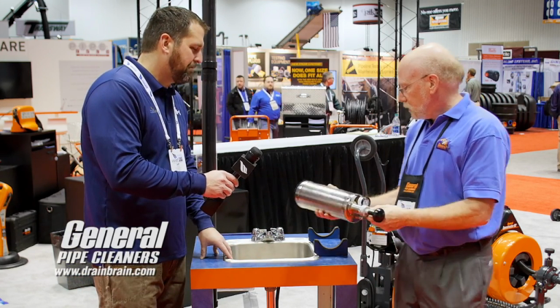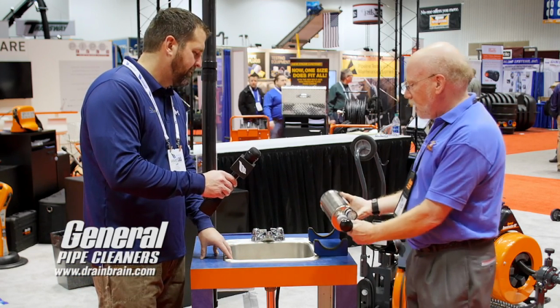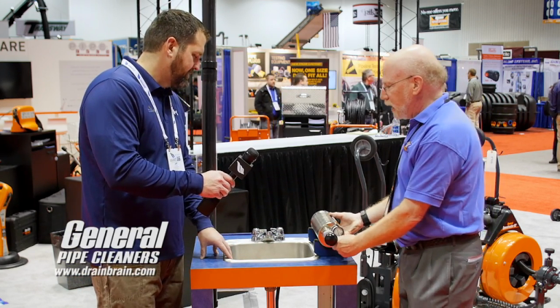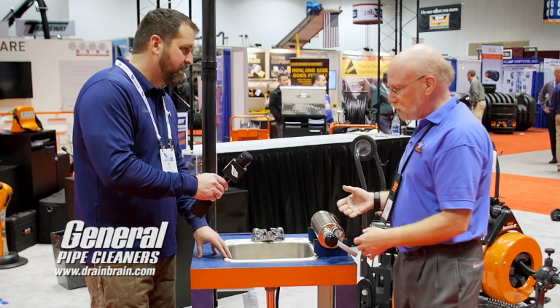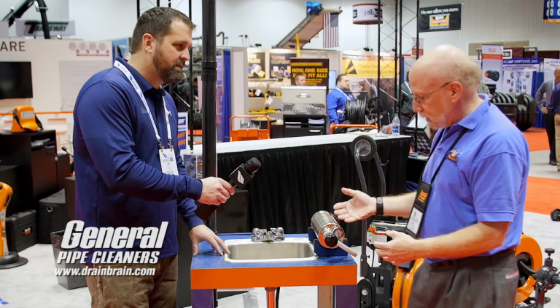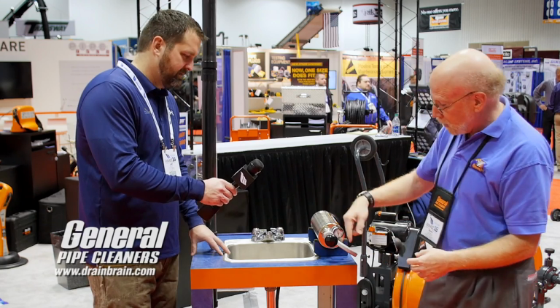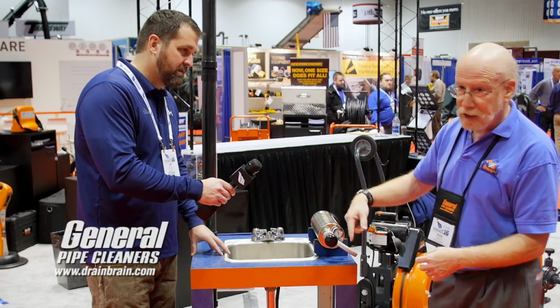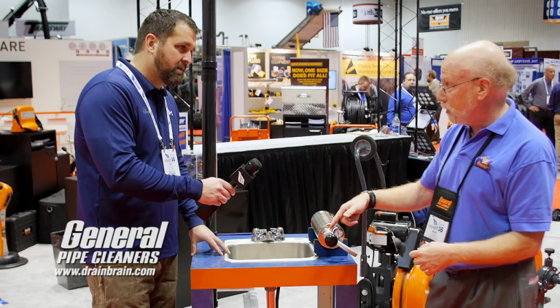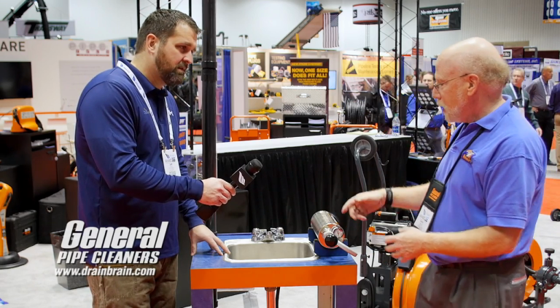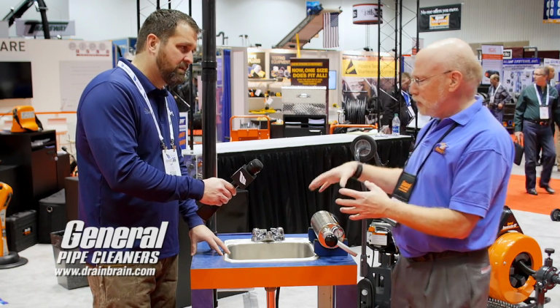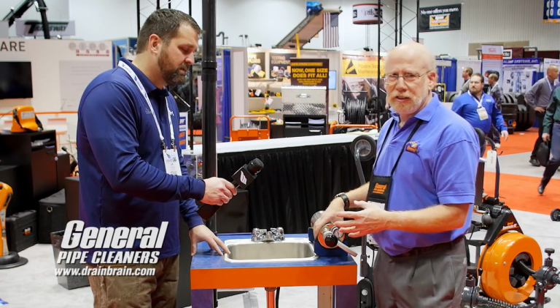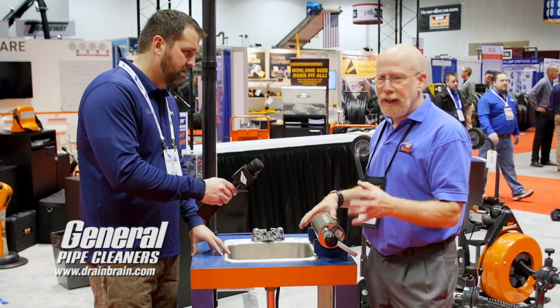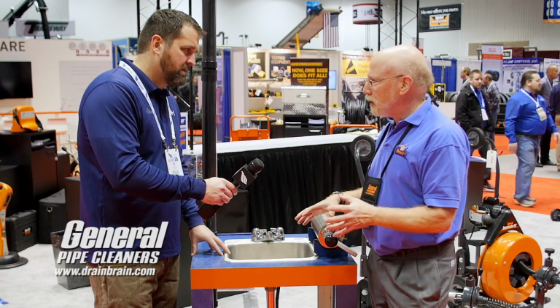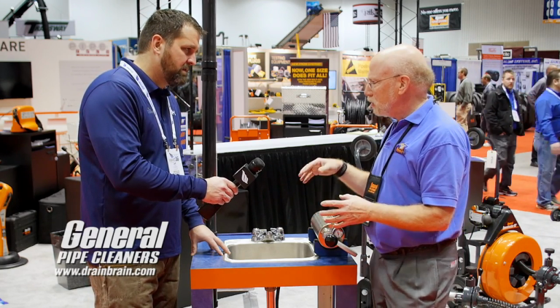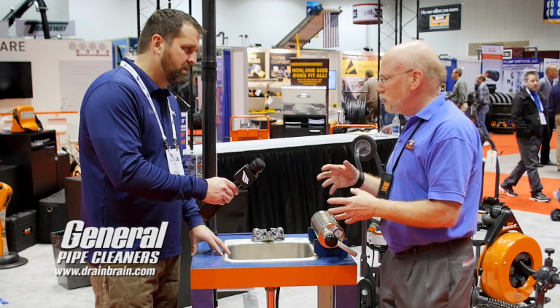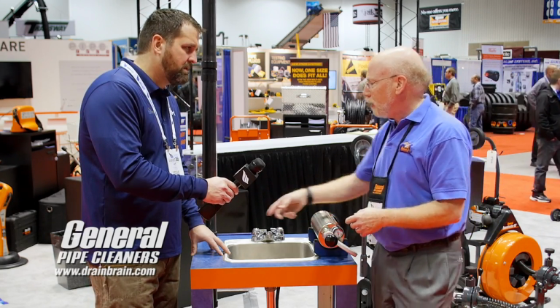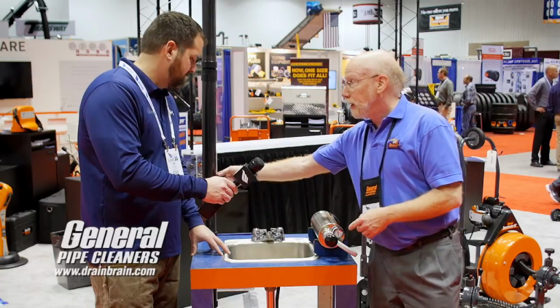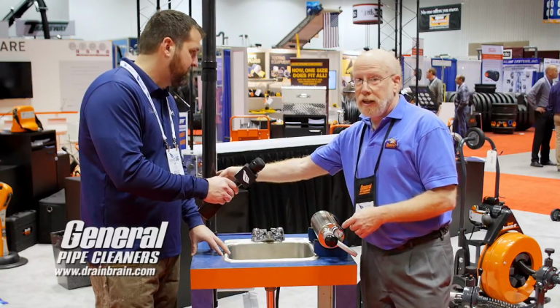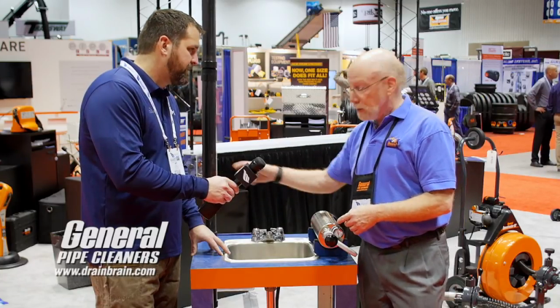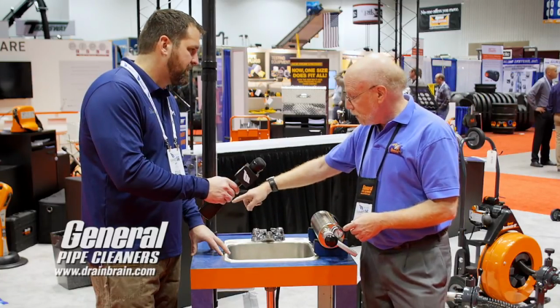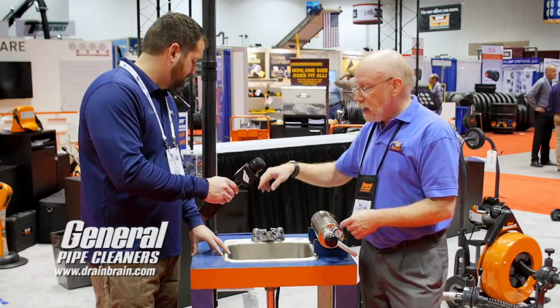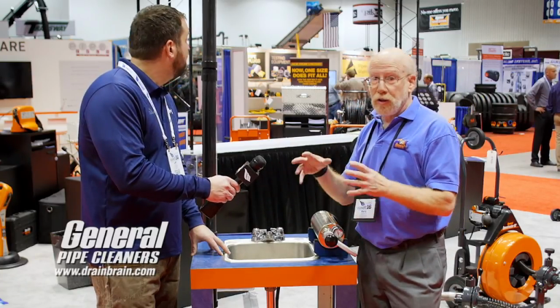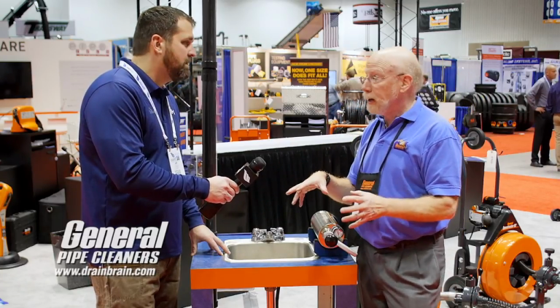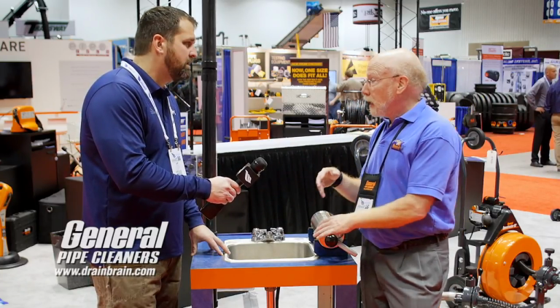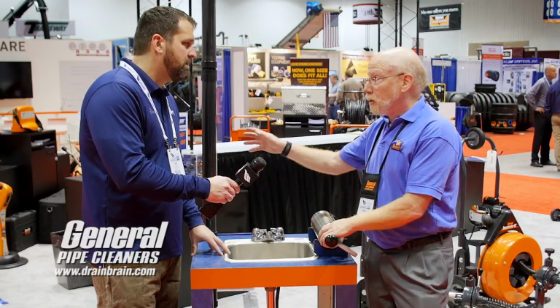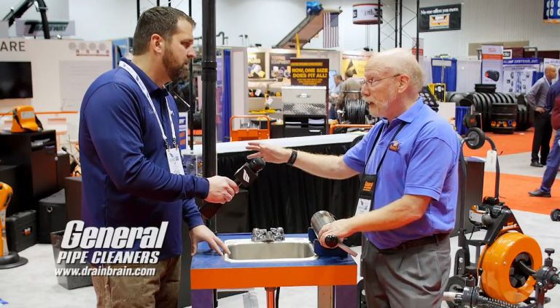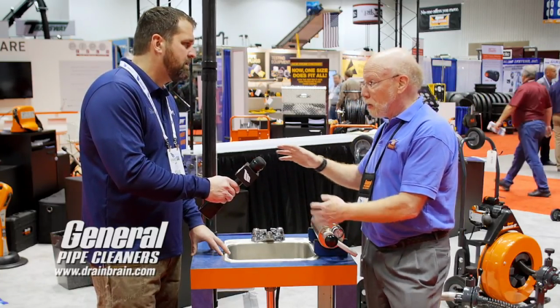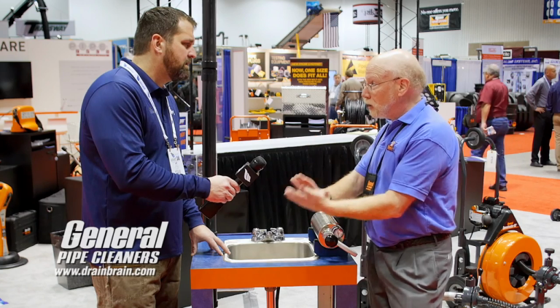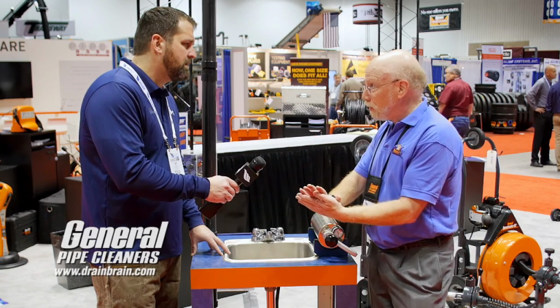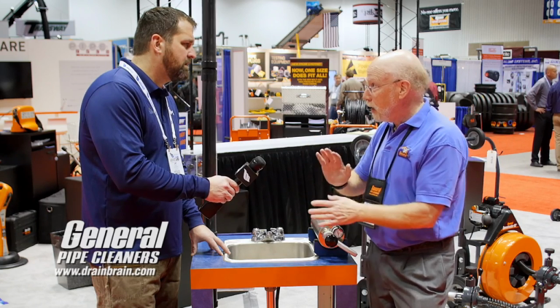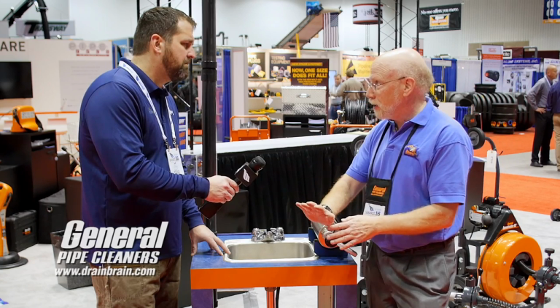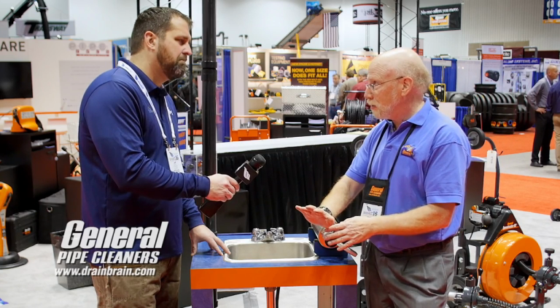We have here today a demonstration that will take a long time to get a snake through. People will see this and say, 'I get what you're saying, but aren't you going to lose the air up the vent?' That's why we have it here. If I was only using air, it would just go out at the vent. But when I'm pushing the water forward, that knocks the stoppage.